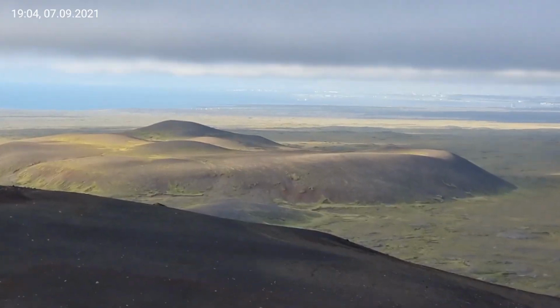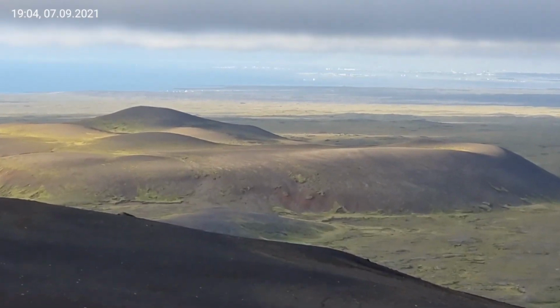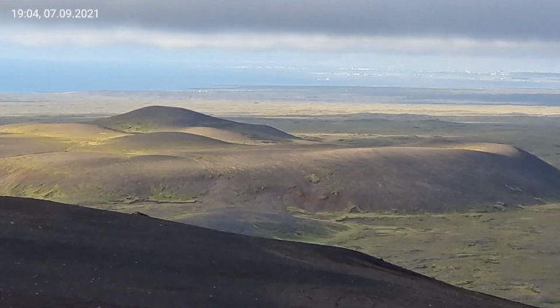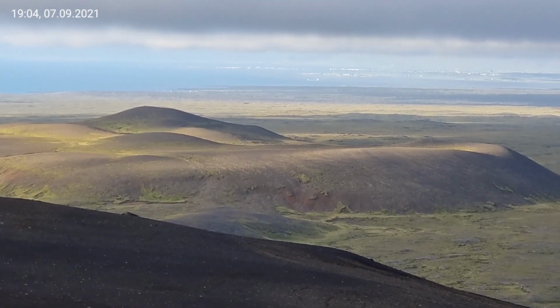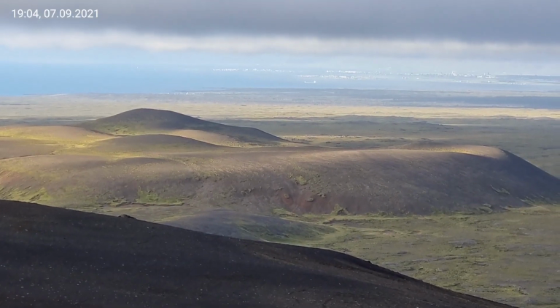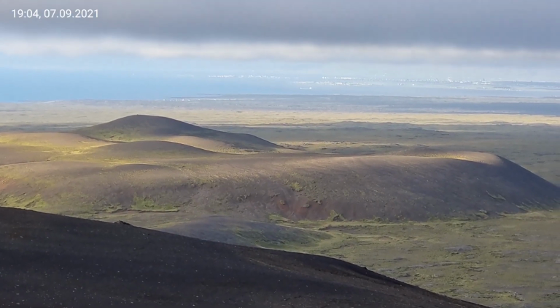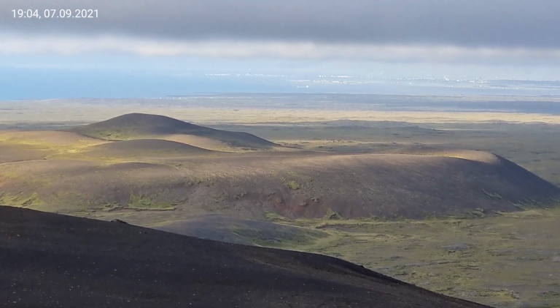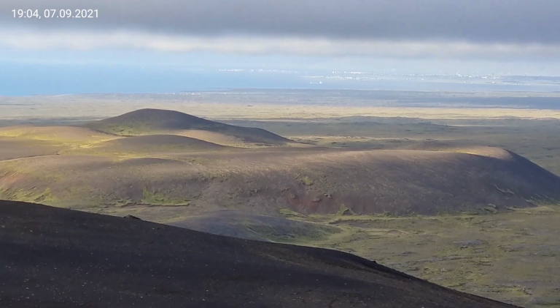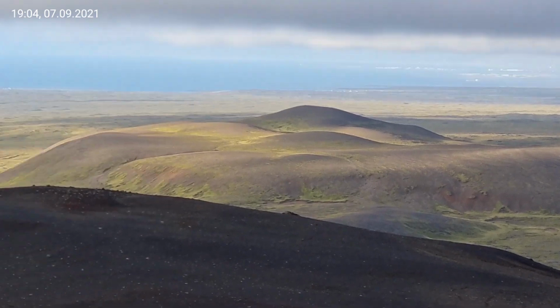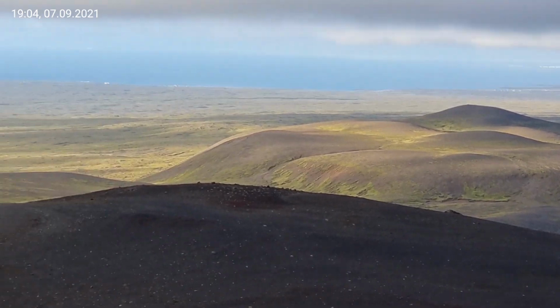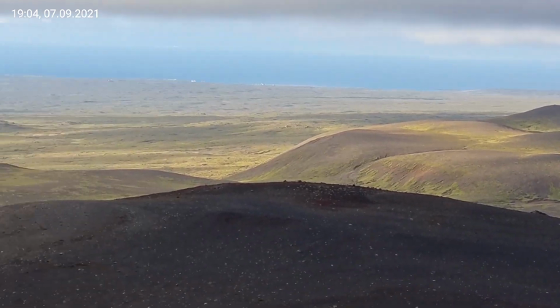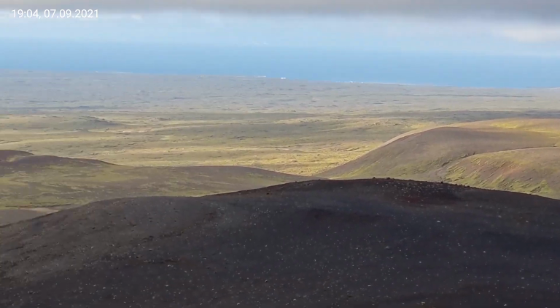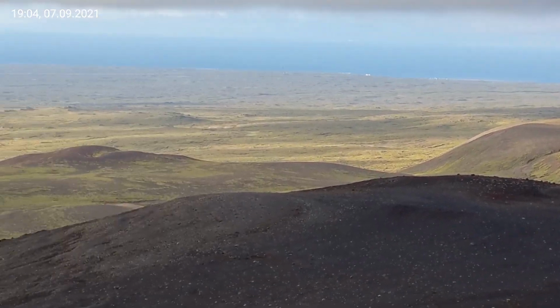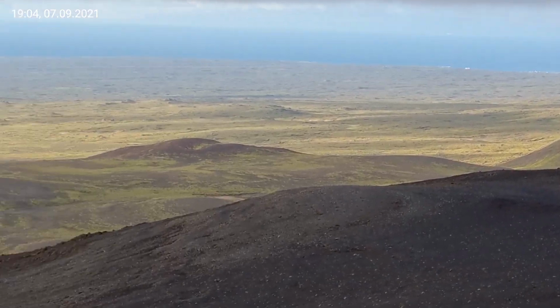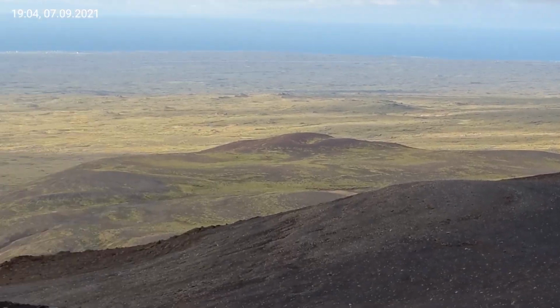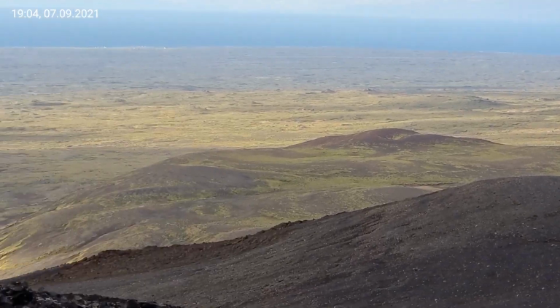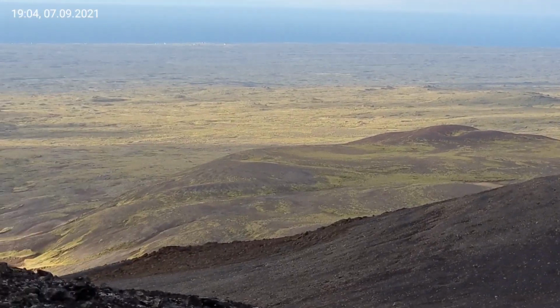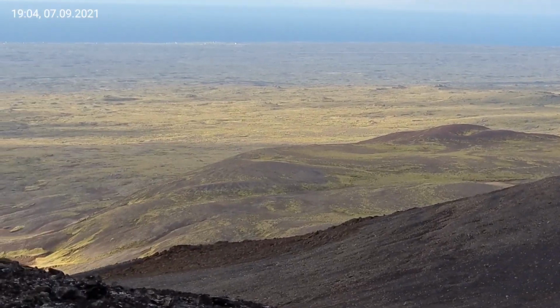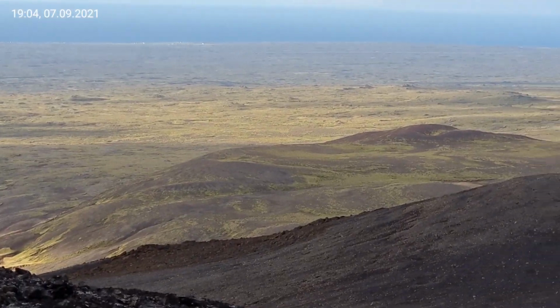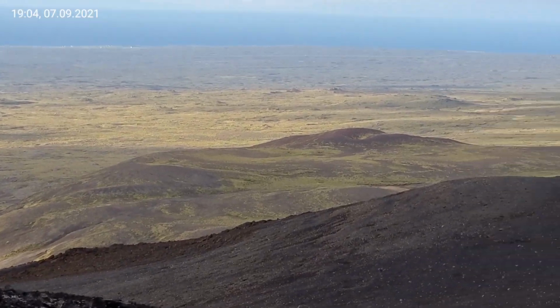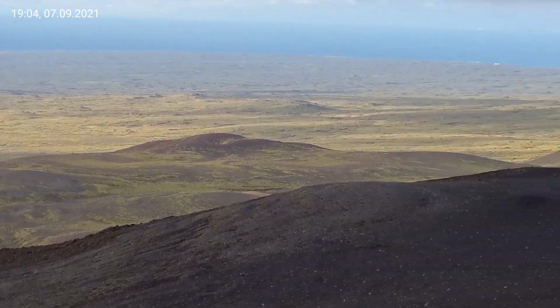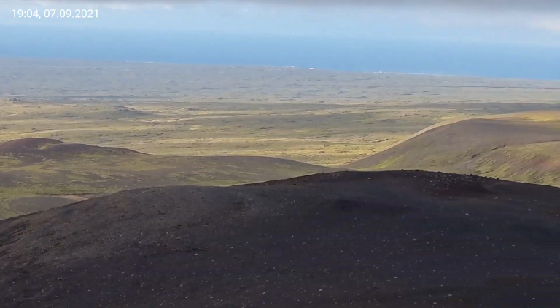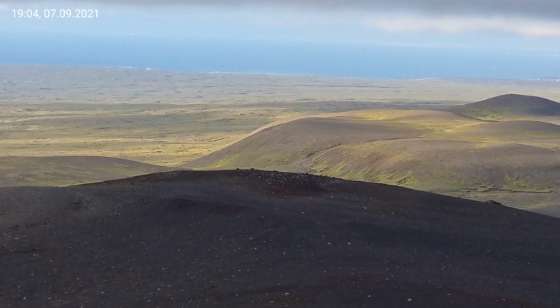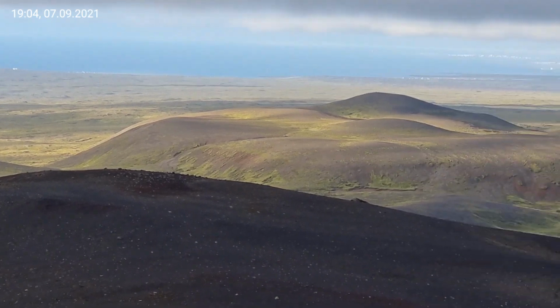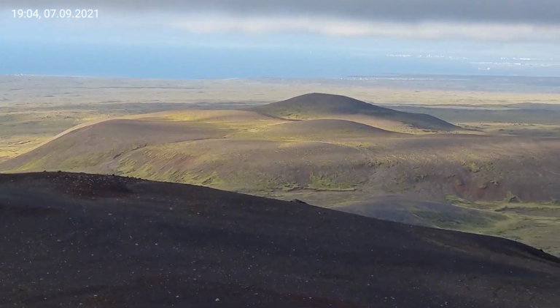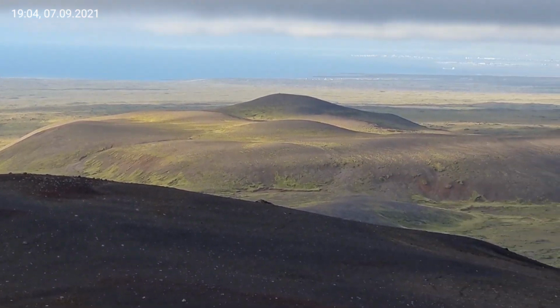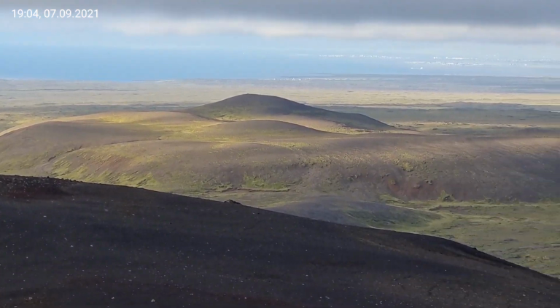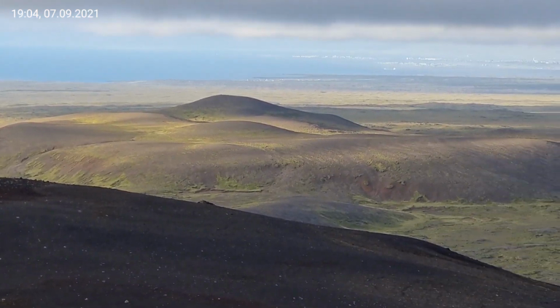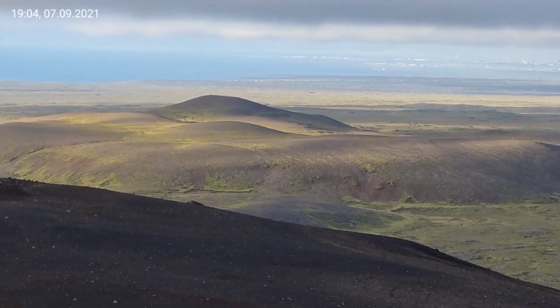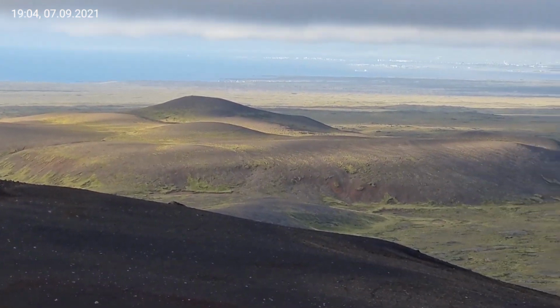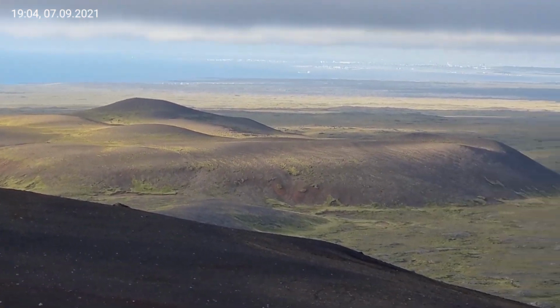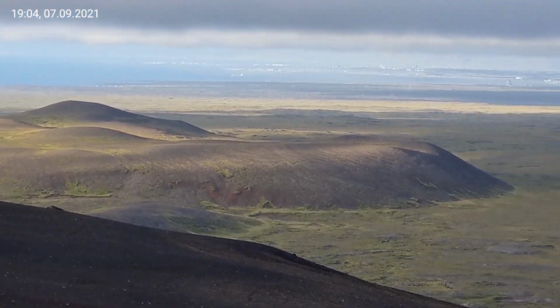They call it Thrainn Skjöldur. I don't know when it erupted exactly — some 10 or 15 thousand years ago. I think it's 12 thousand years ago.